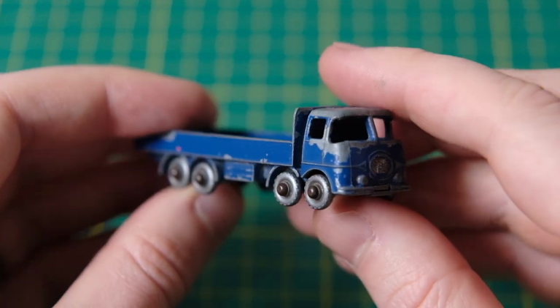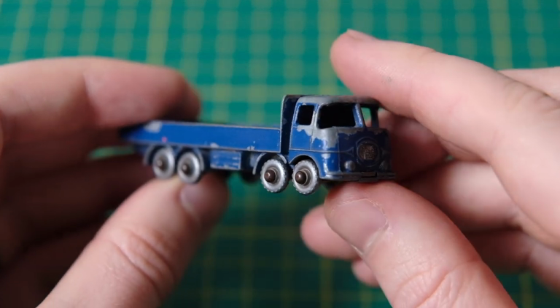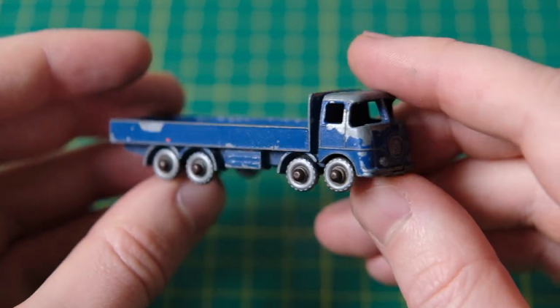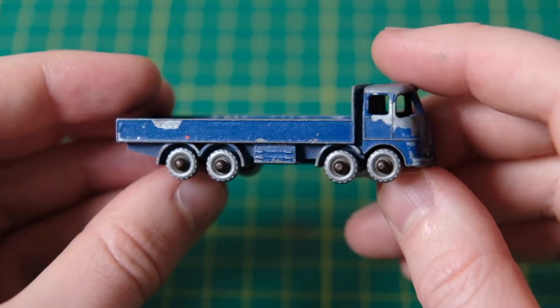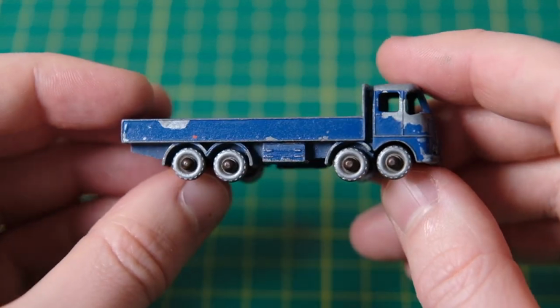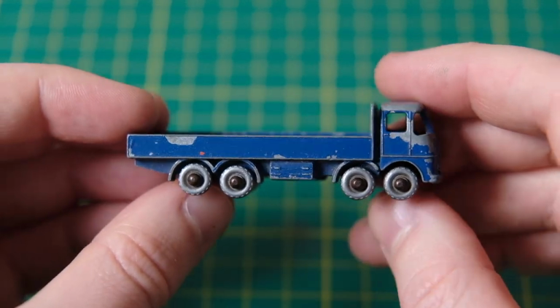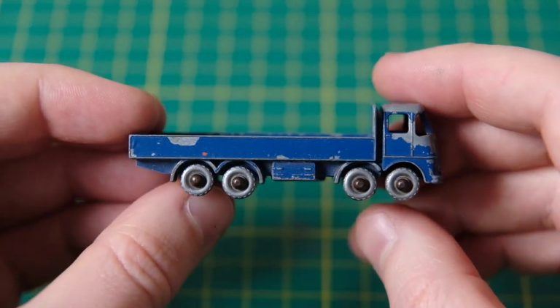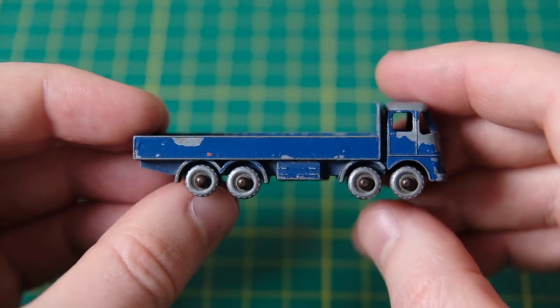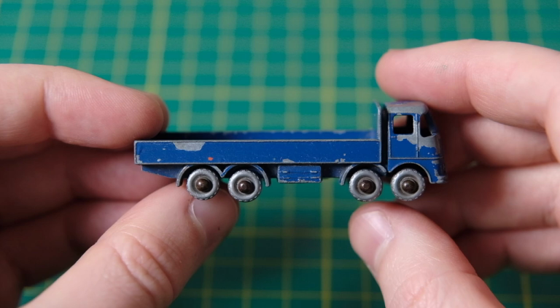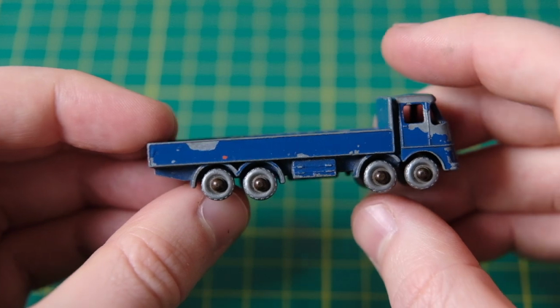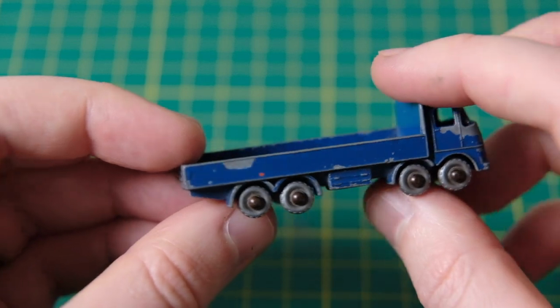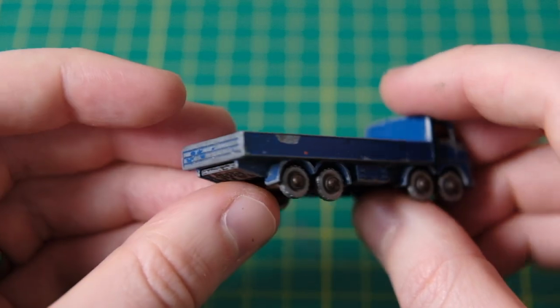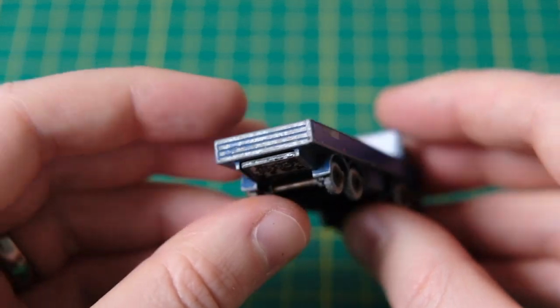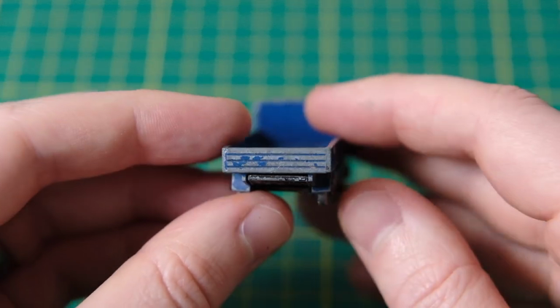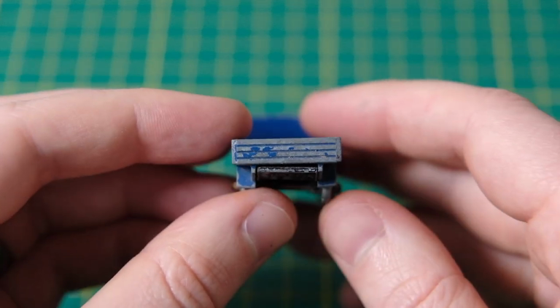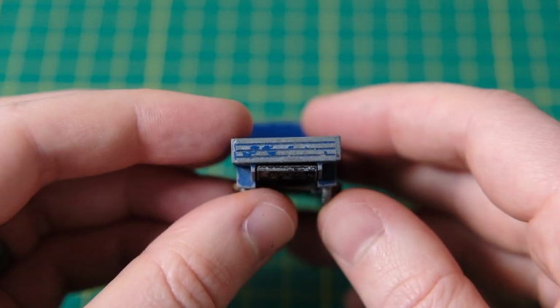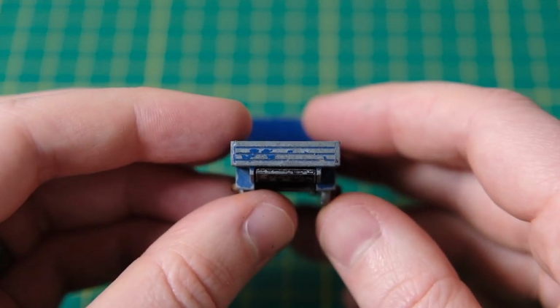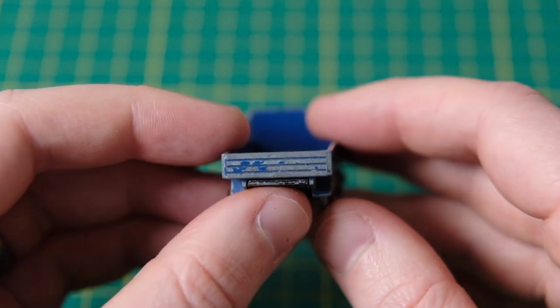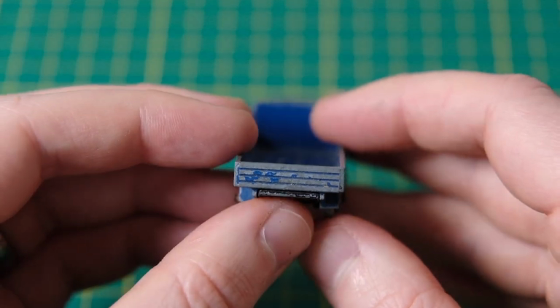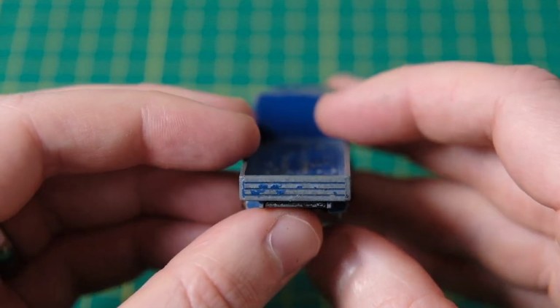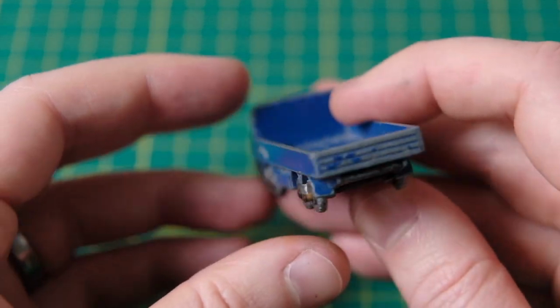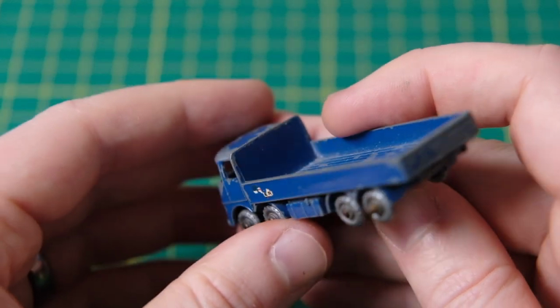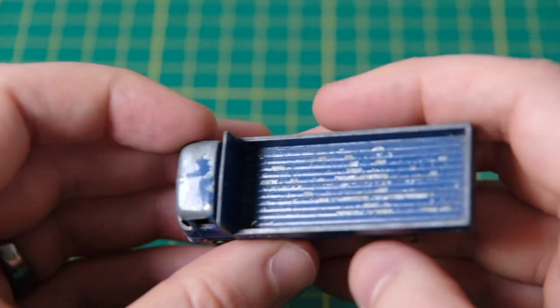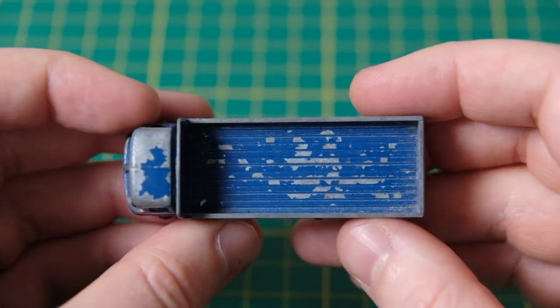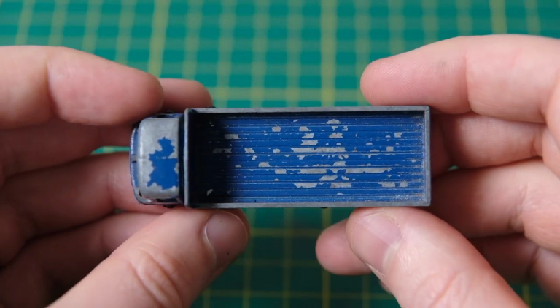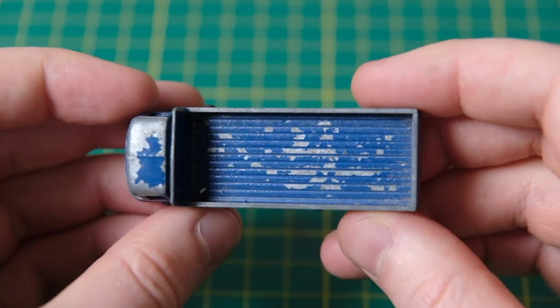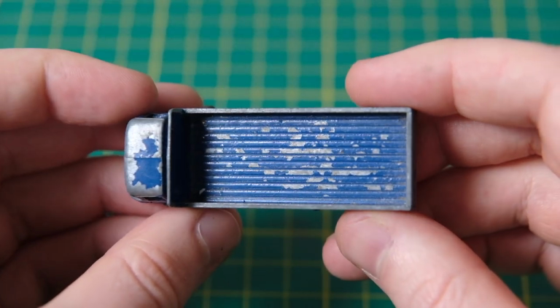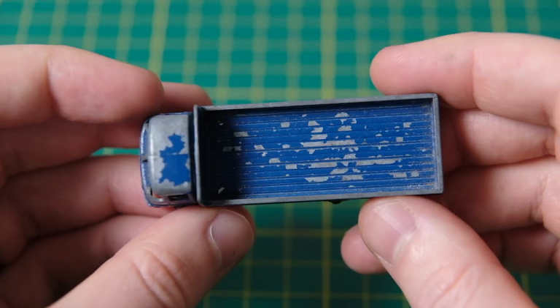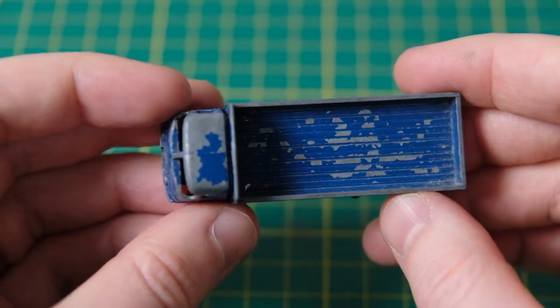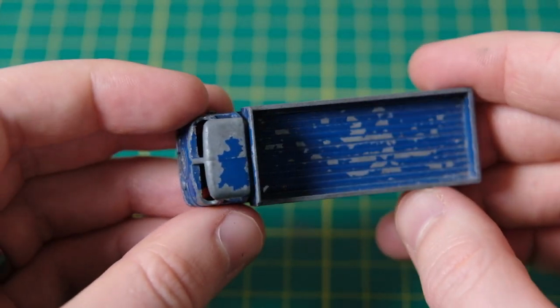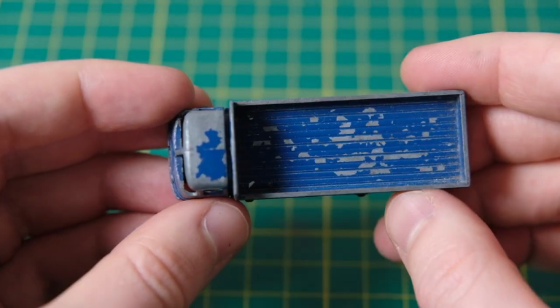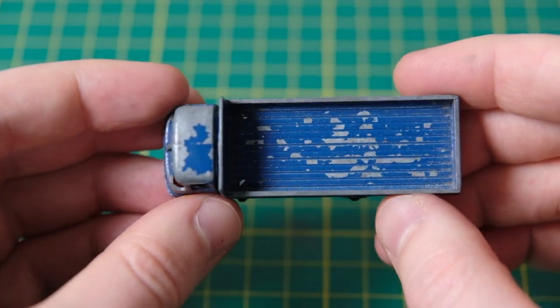Hello and welcome to DieCastRestos. My name is Jason and this is Lesney's 20B ERF 68G truck in the Matchbox range from 1959 until 1965.